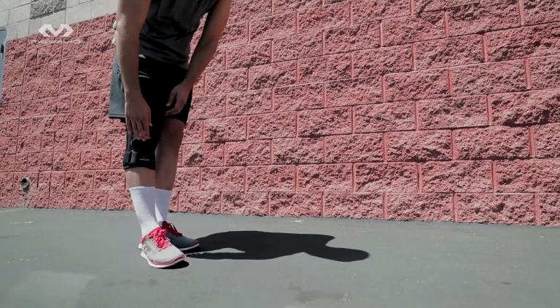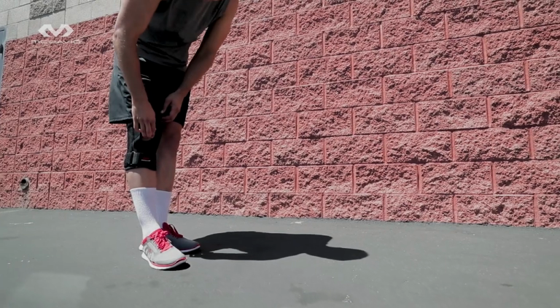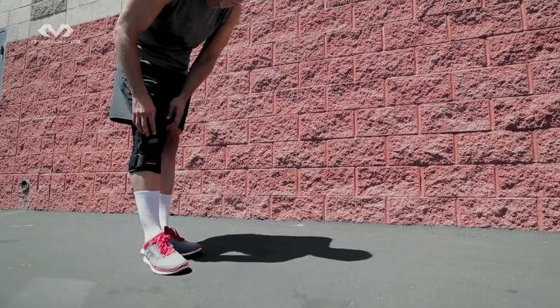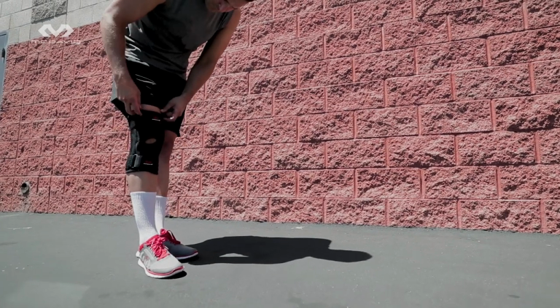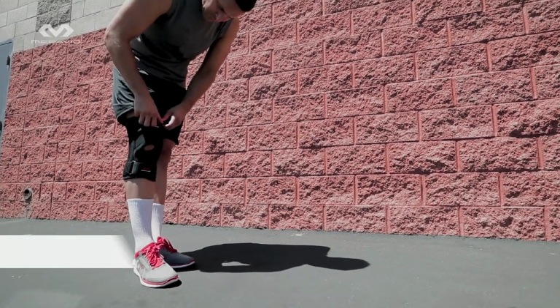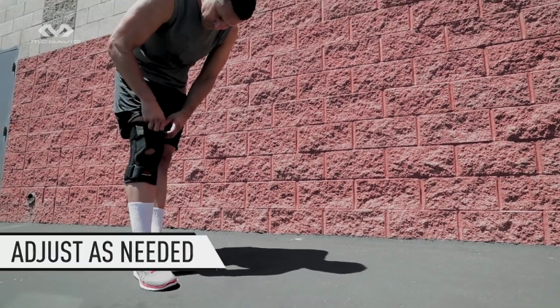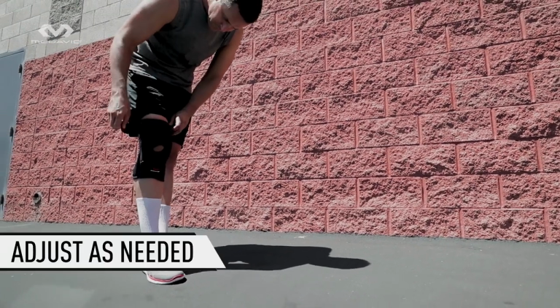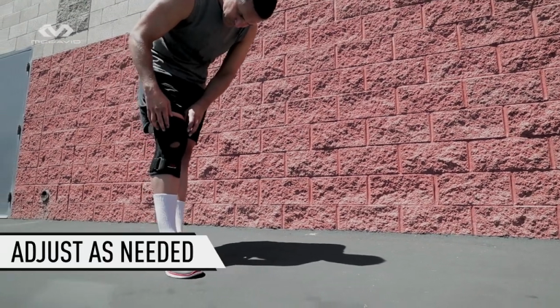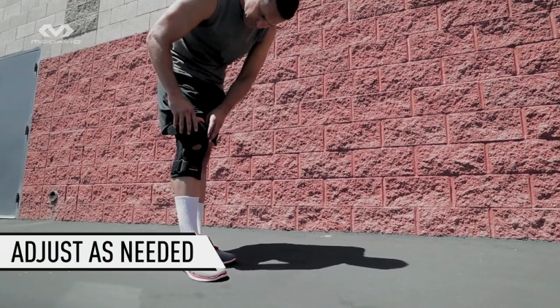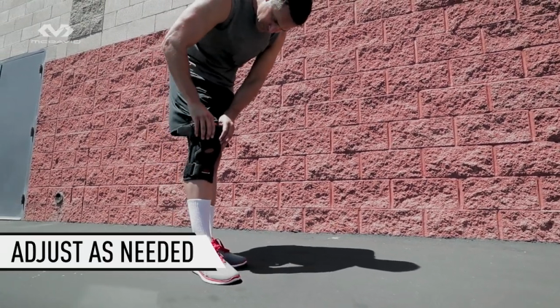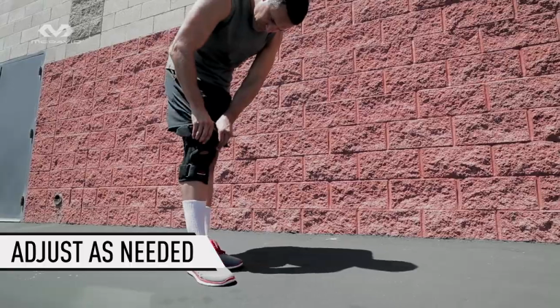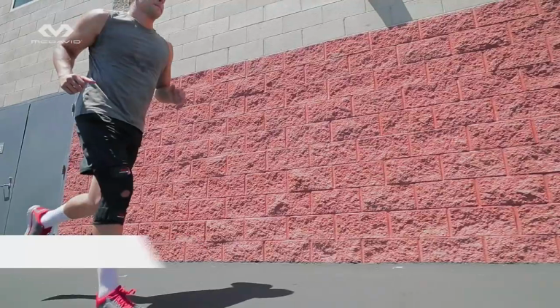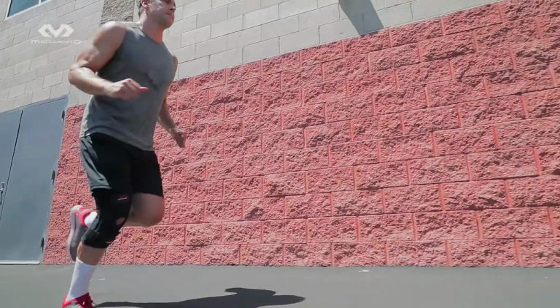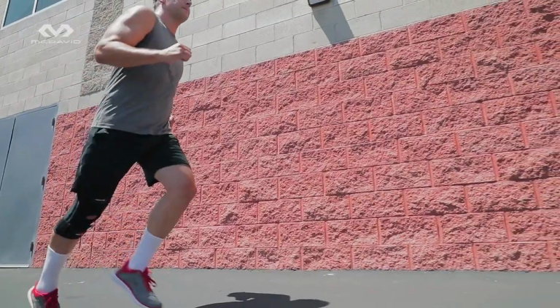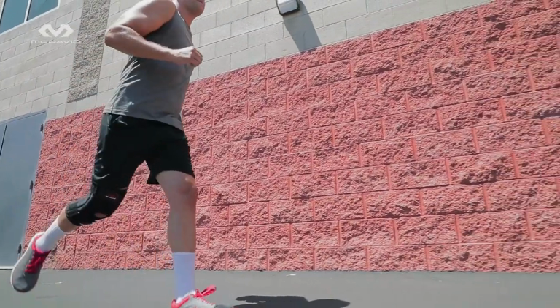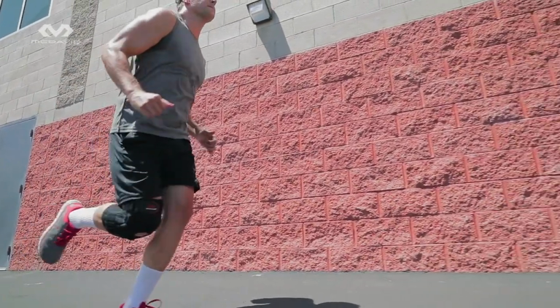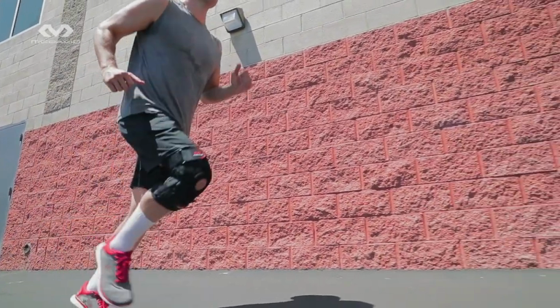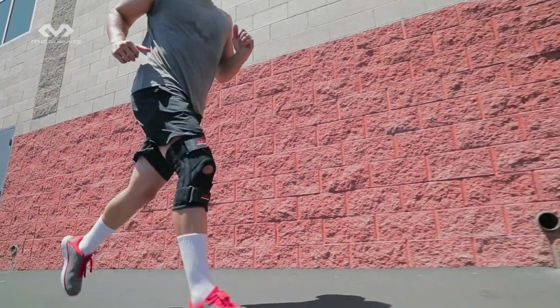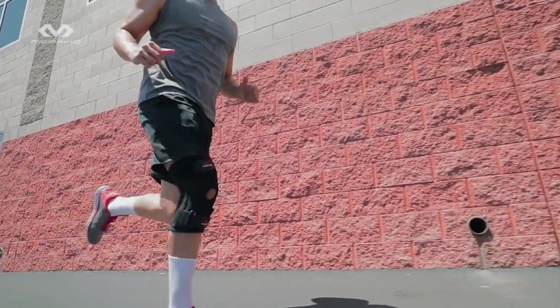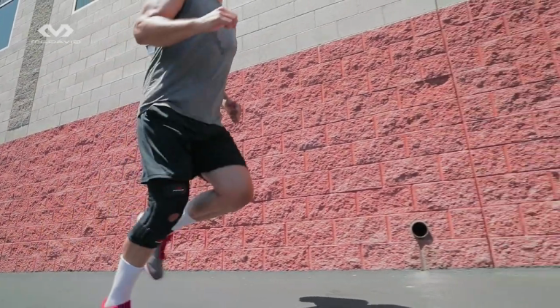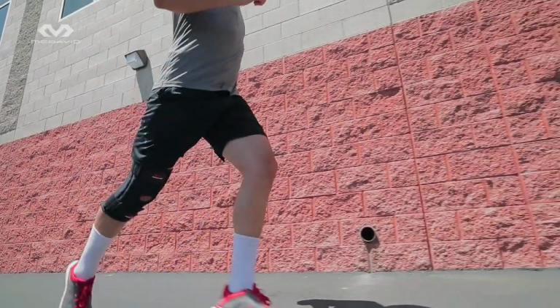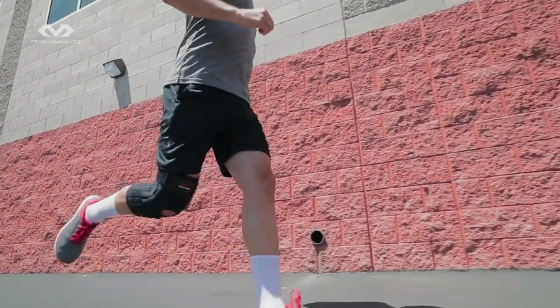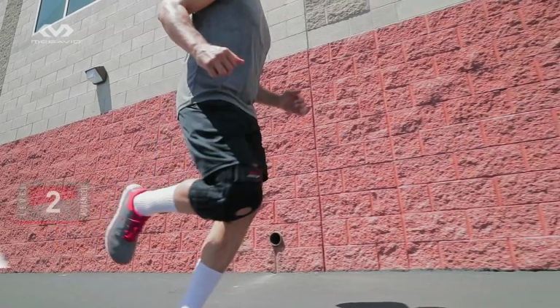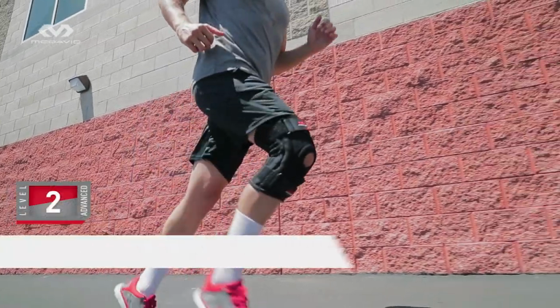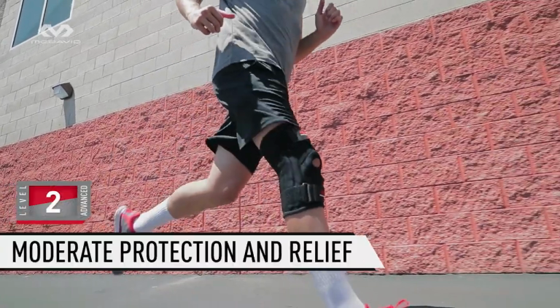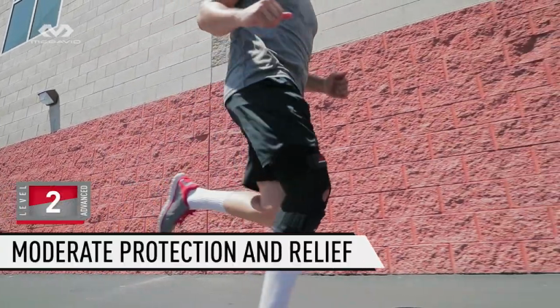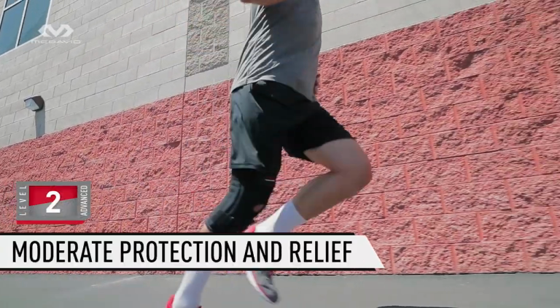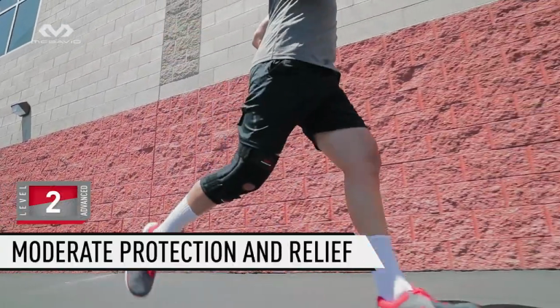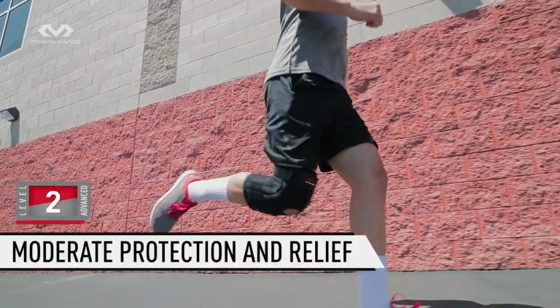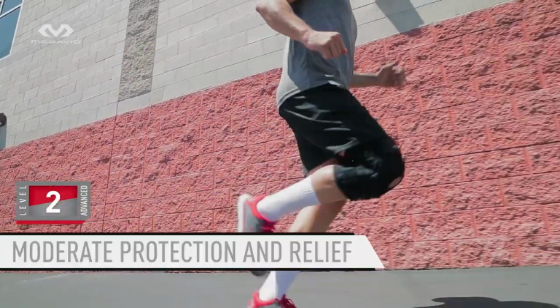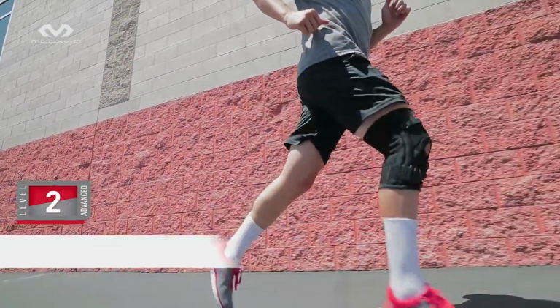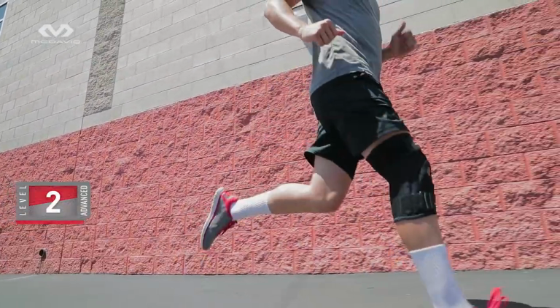During extended use, be sure to recheck position and tension and adjust if needed. The McDavid 425 Knee Support offers protection, moderate support, and pain relief while recovering from injury or dealing with a chronic condition. This is Next Level.